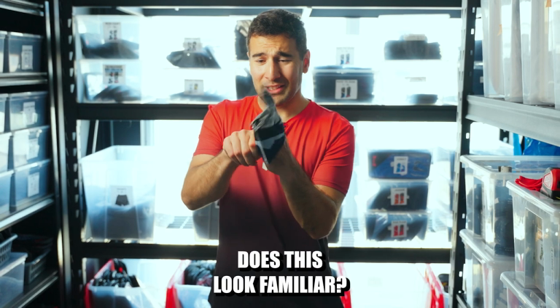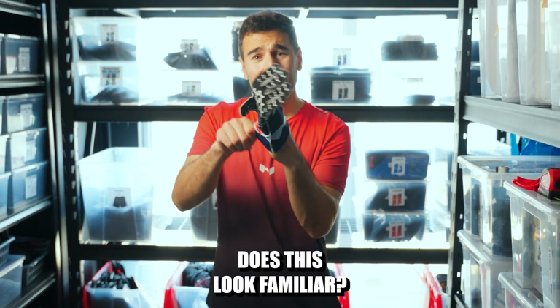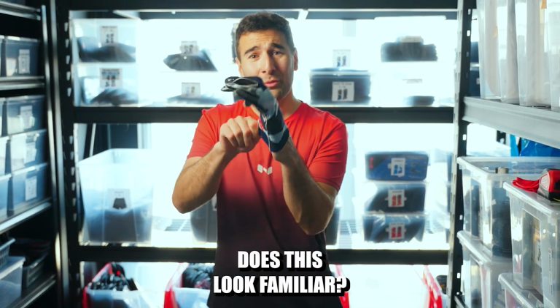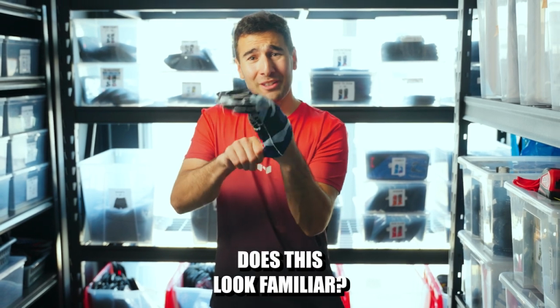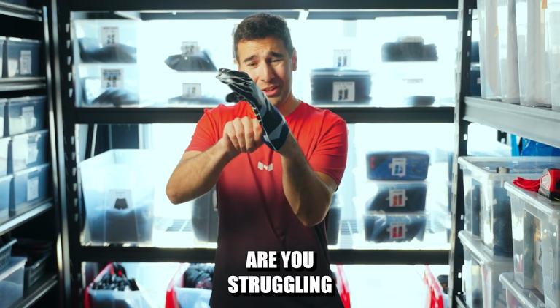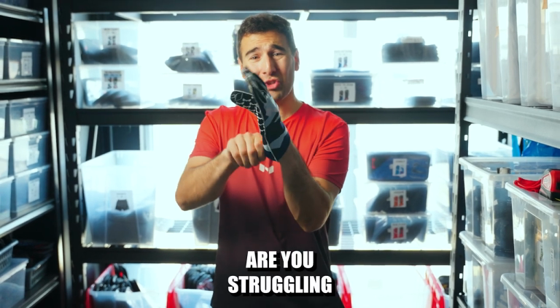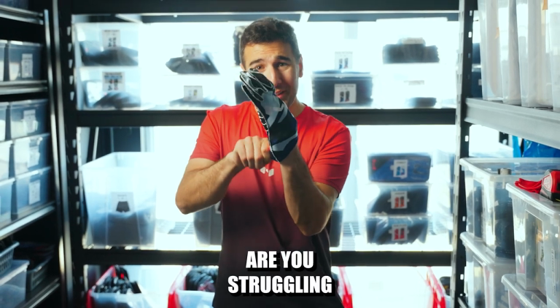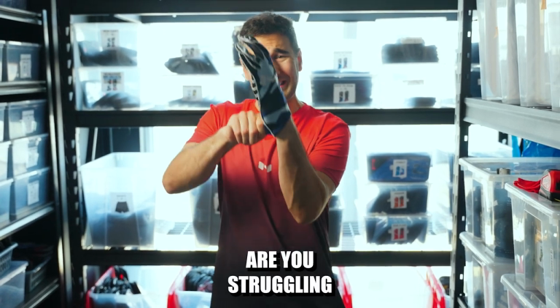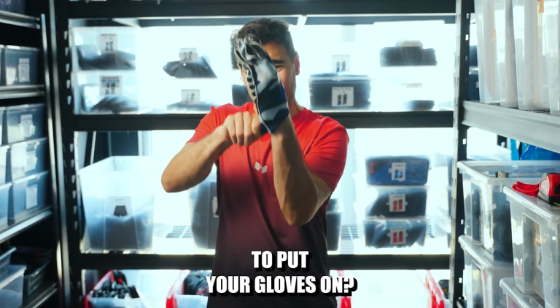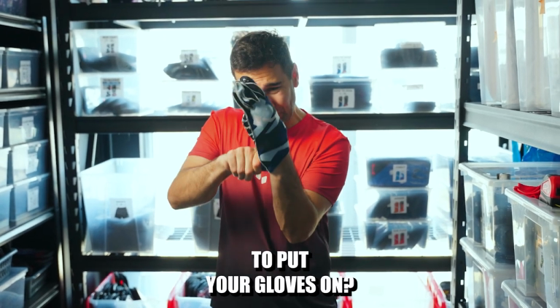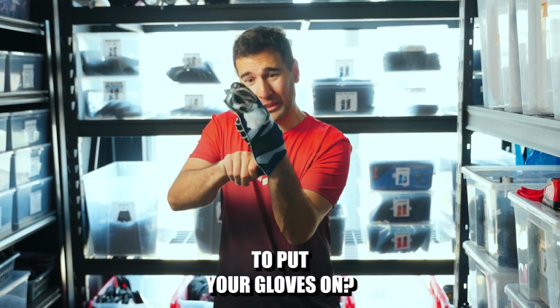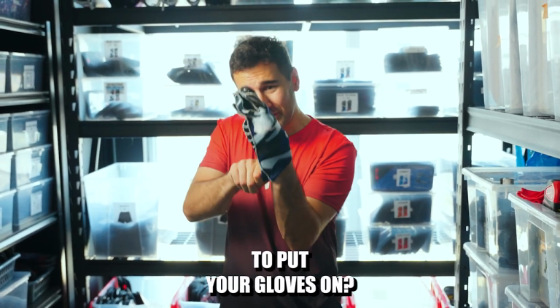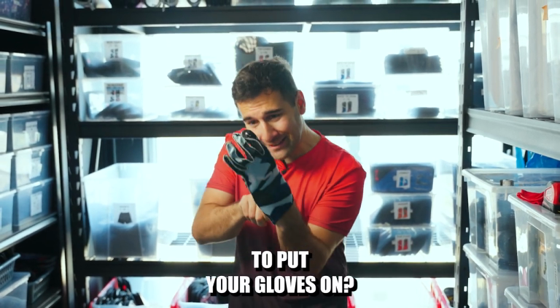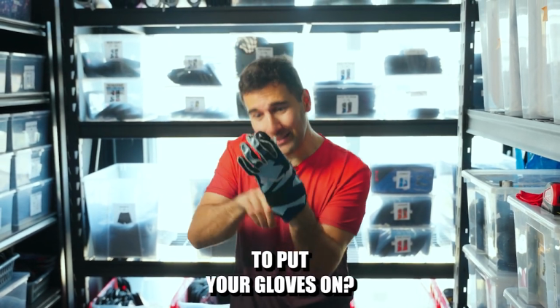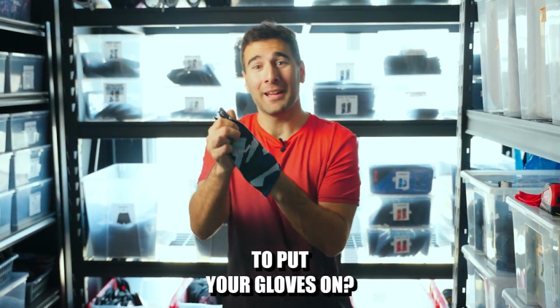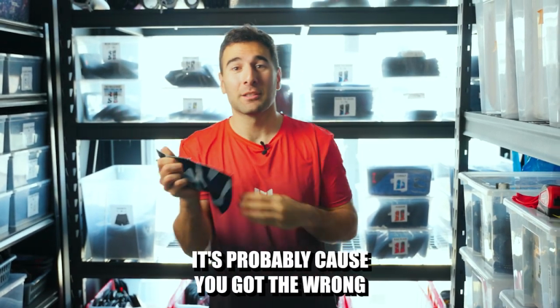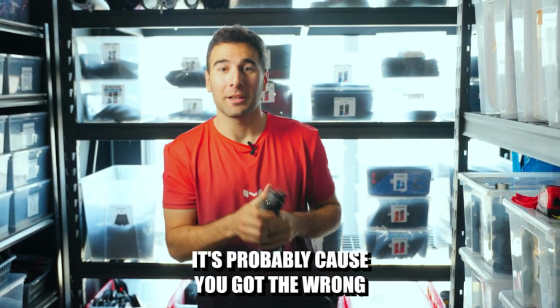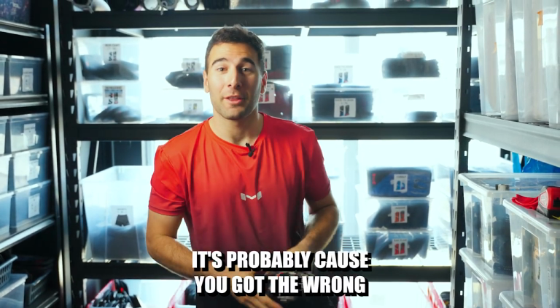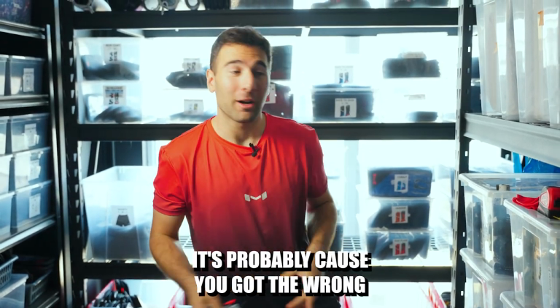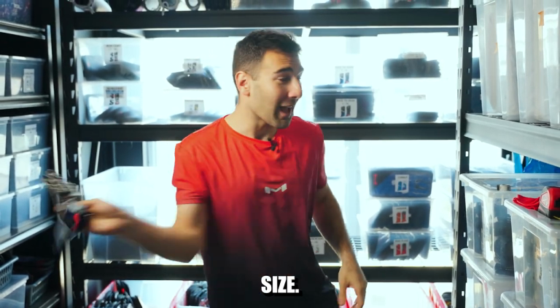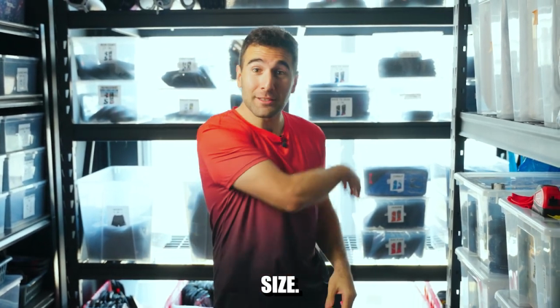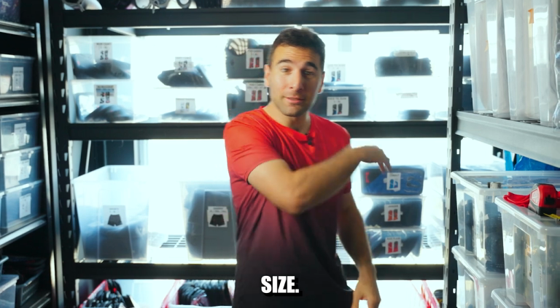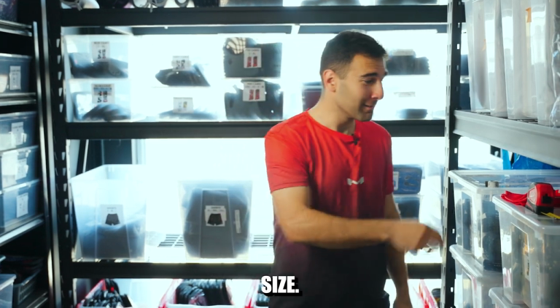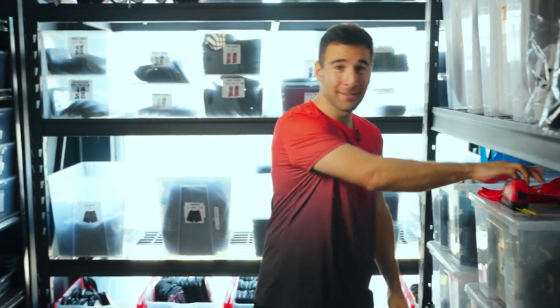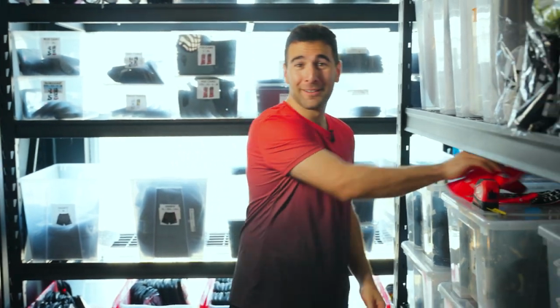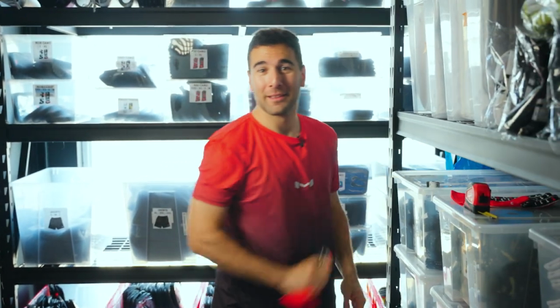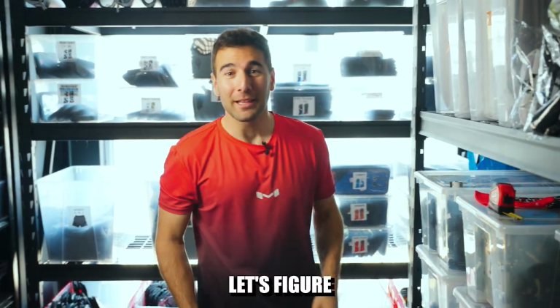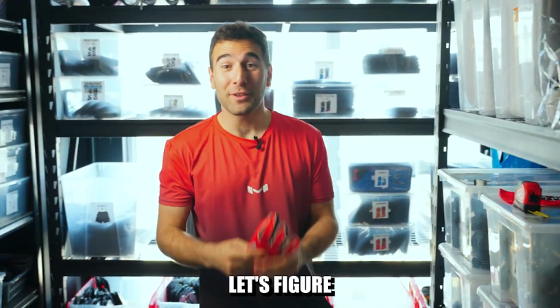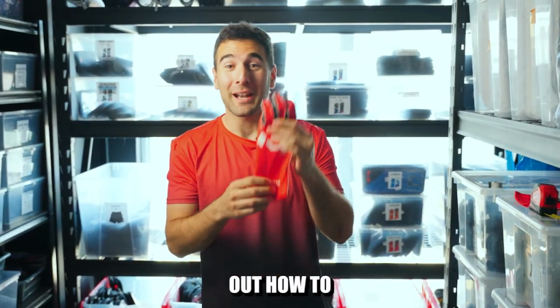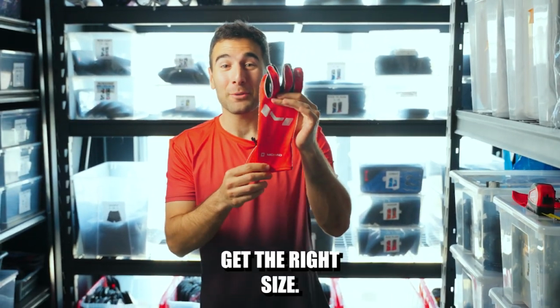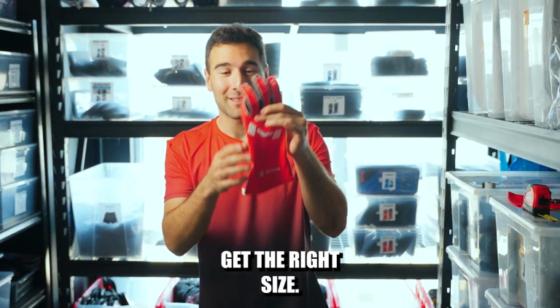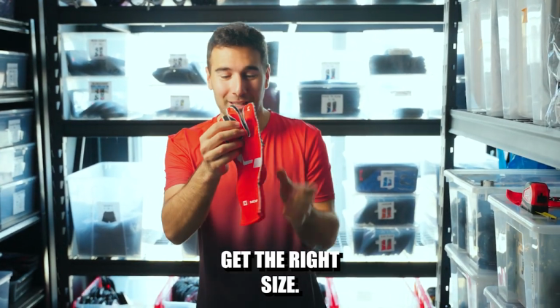Does this look familiar? Are you struggling to put your gloves on? It's probably because you got the wrong size. Let's figure out how to get the right size.